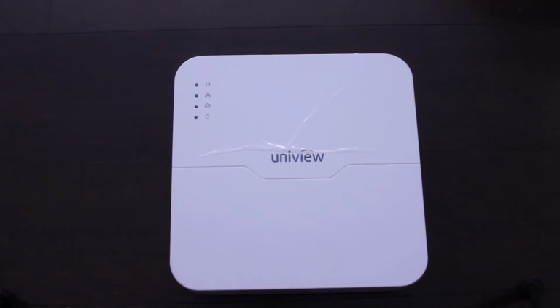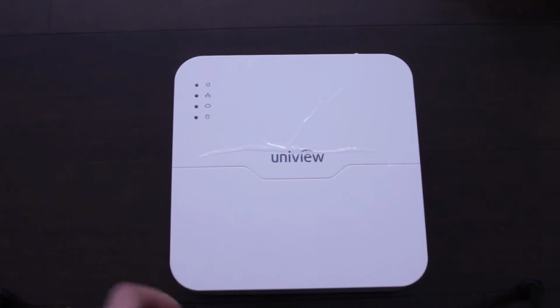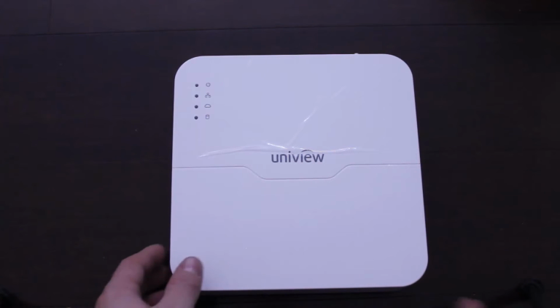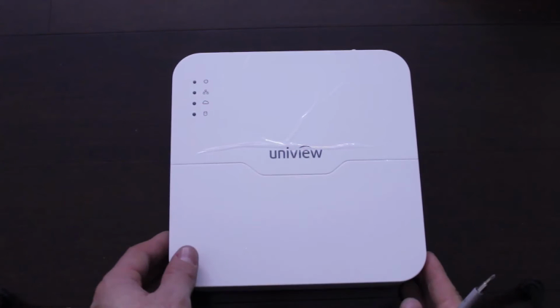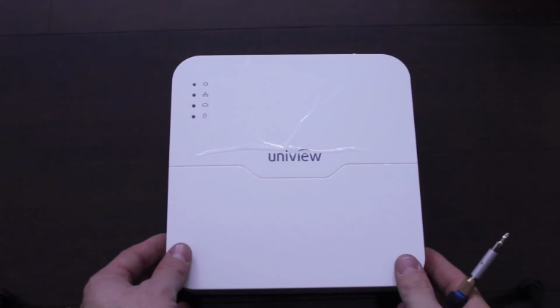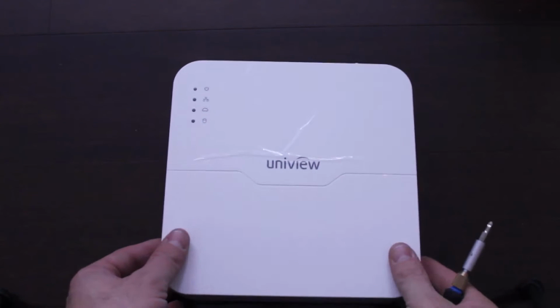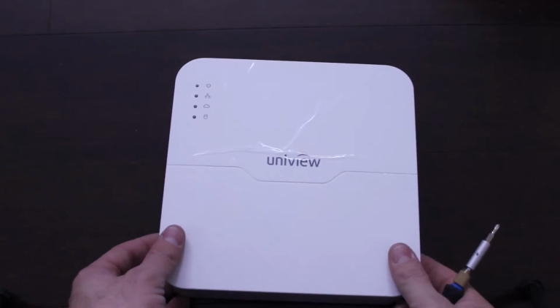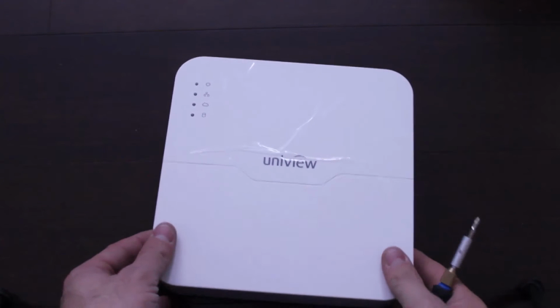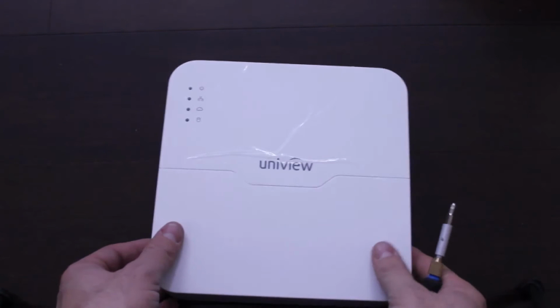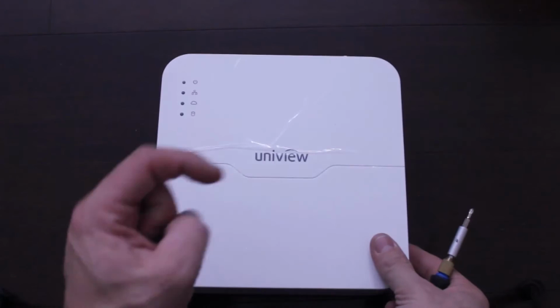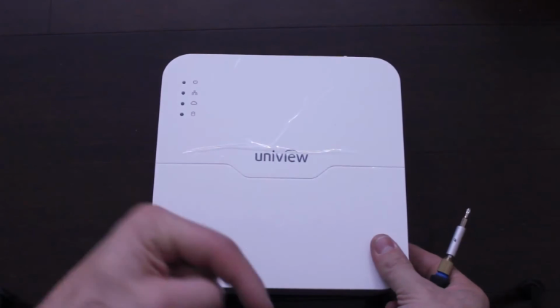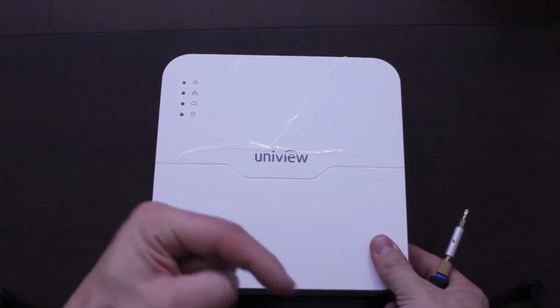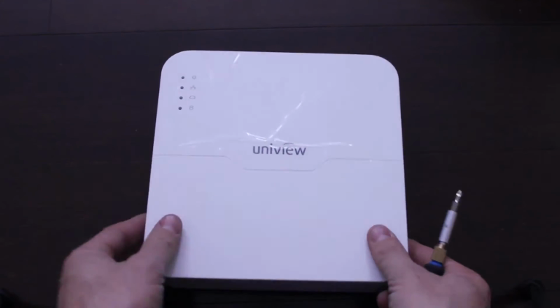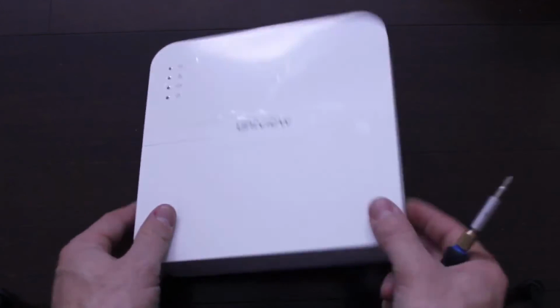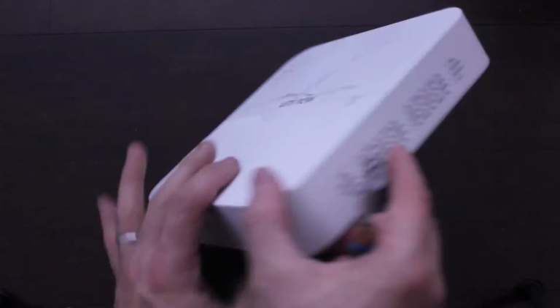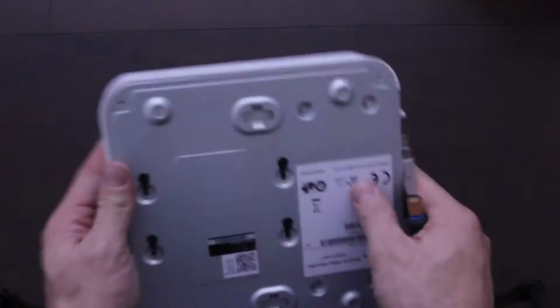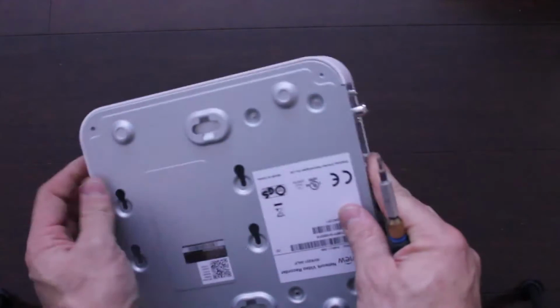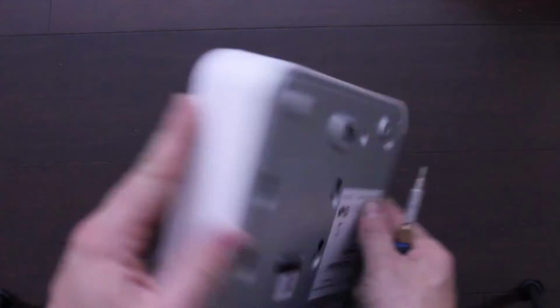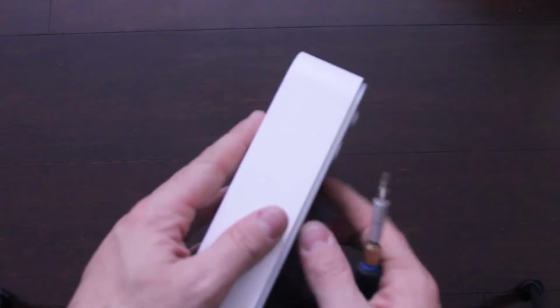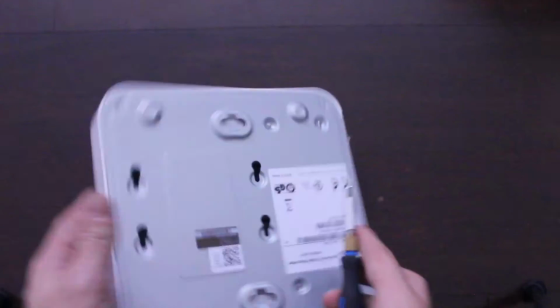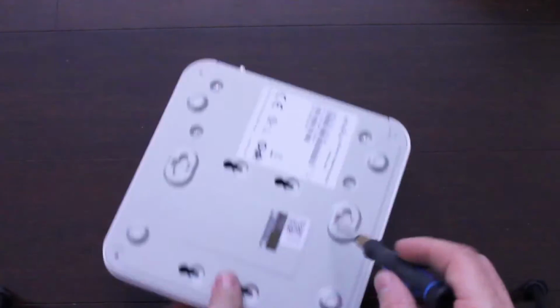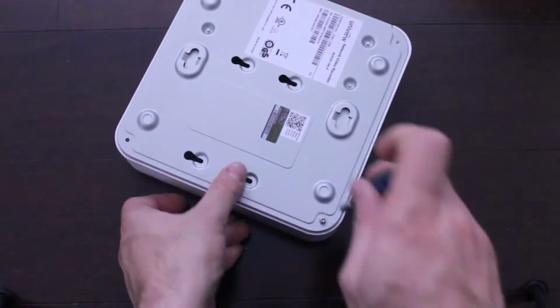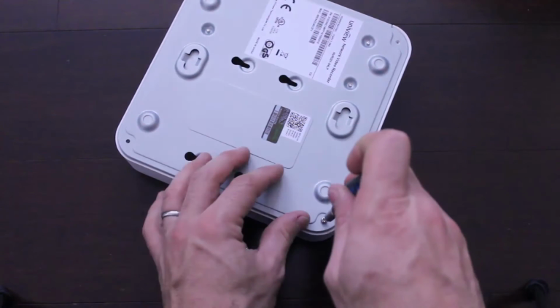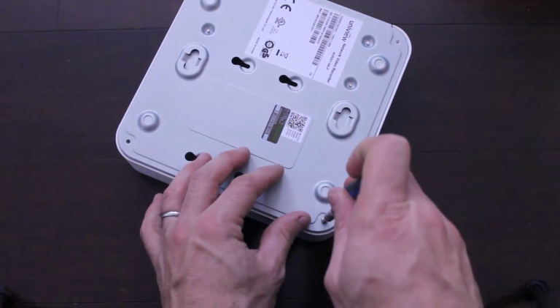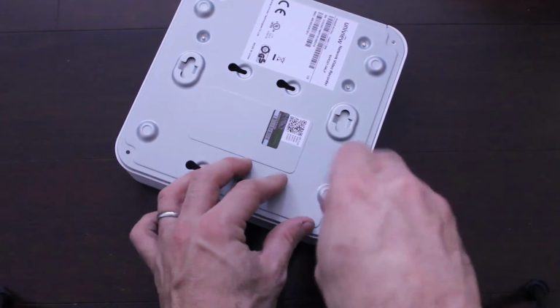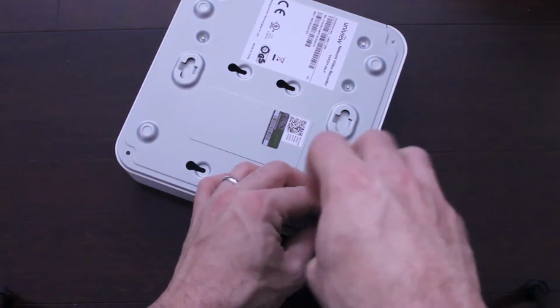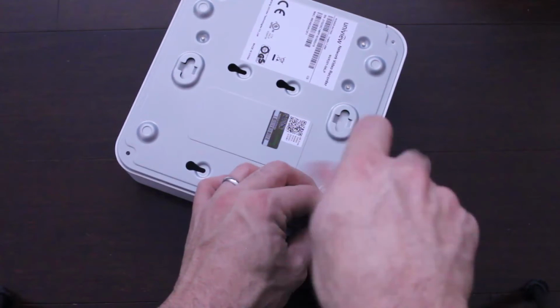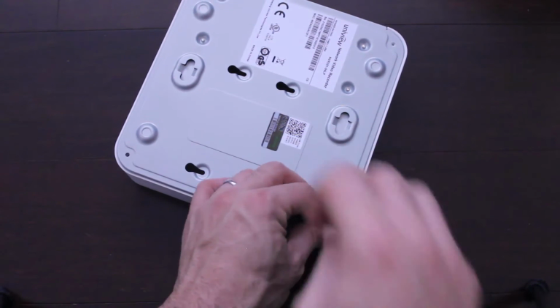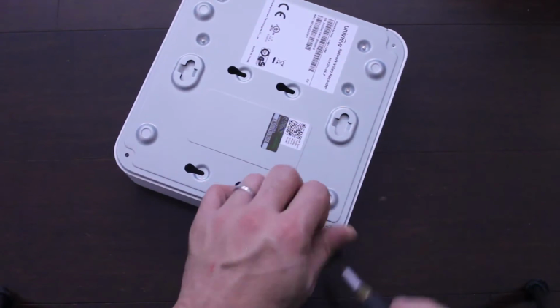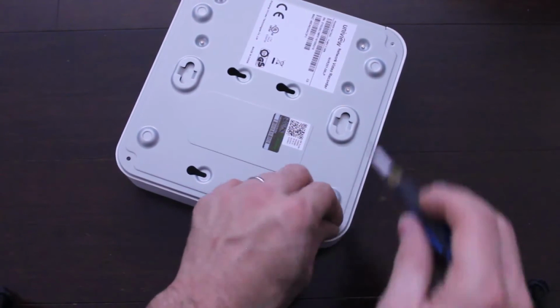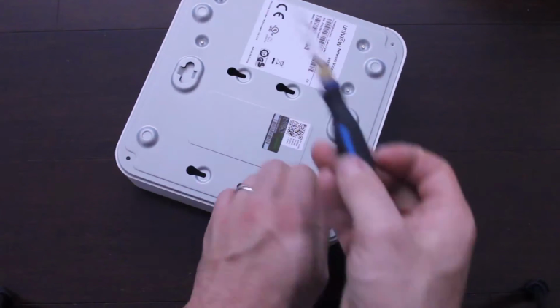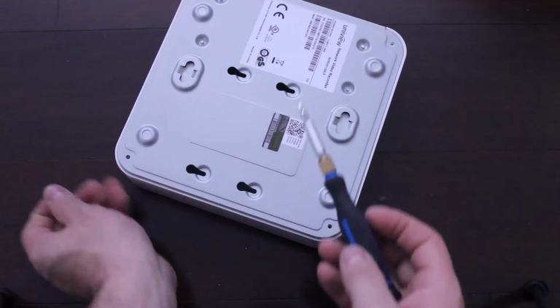I'm going to install the hard drive in this Uniview NVR. You can check out the description below for where I picked this up. There are four screws in the corners — unscrew those first. I already took the other three out.